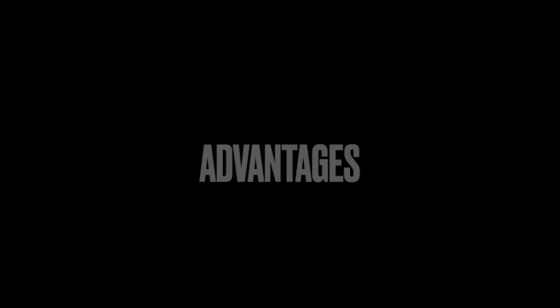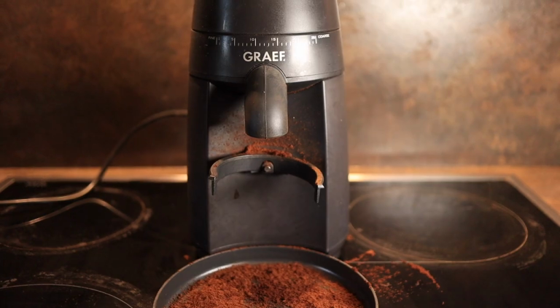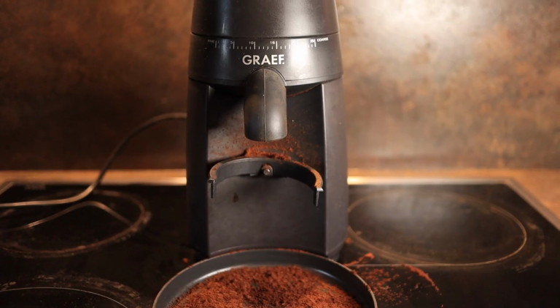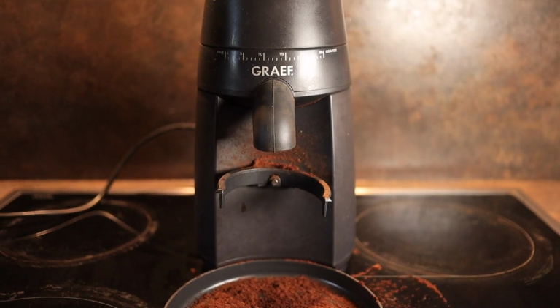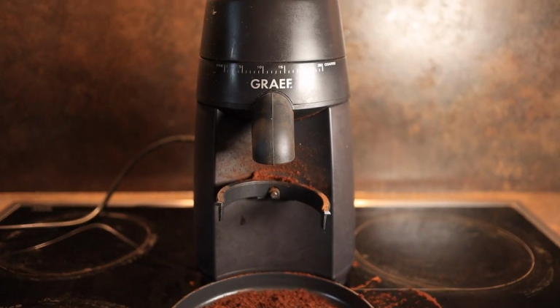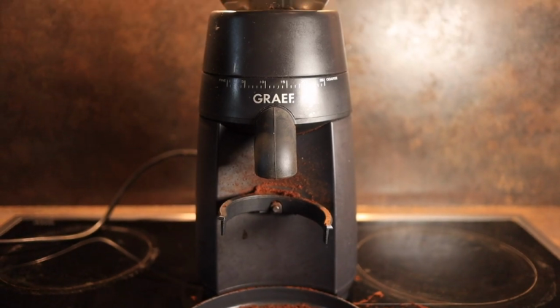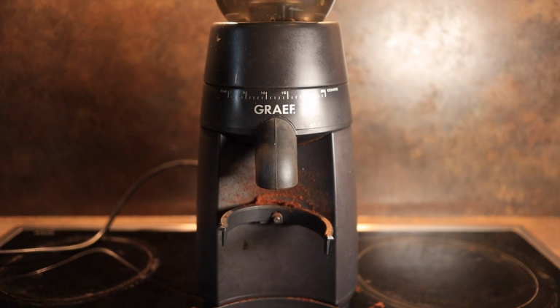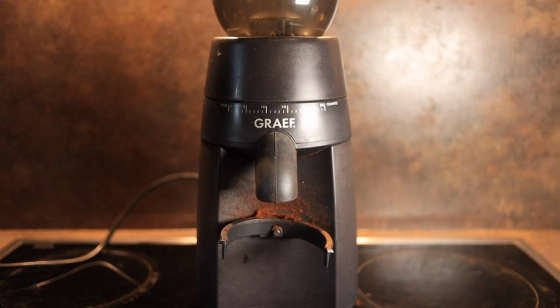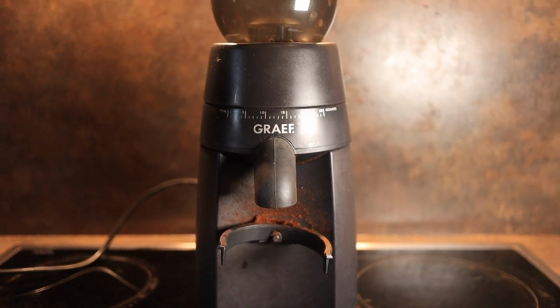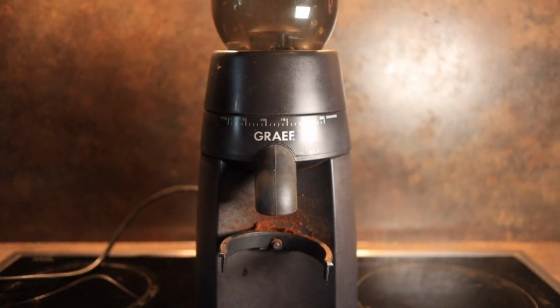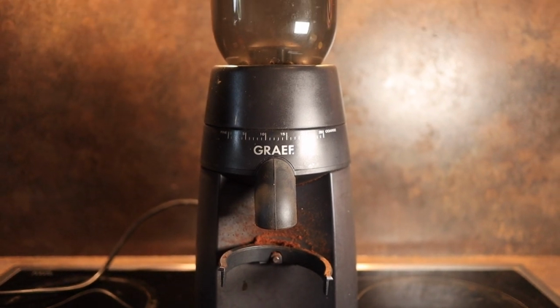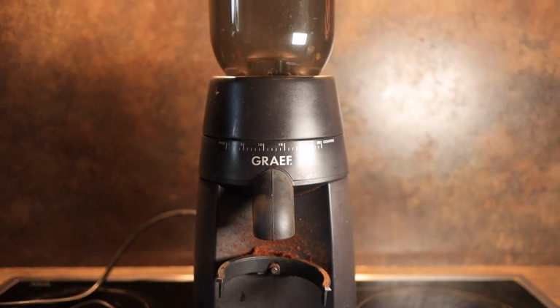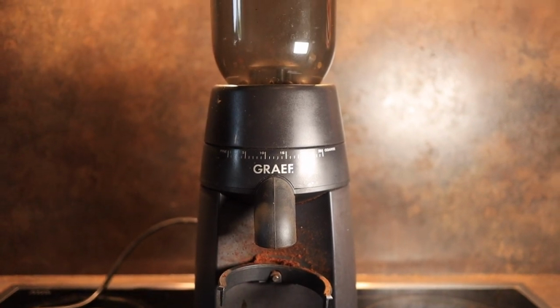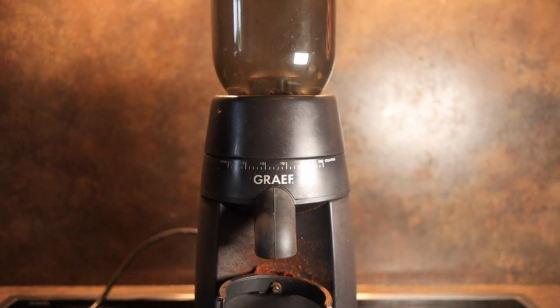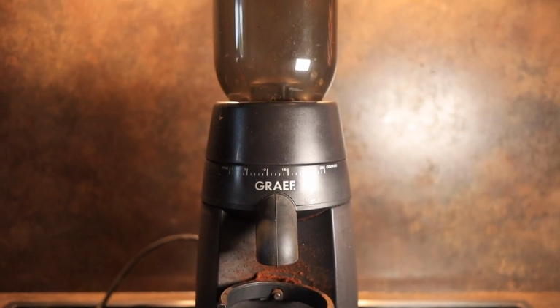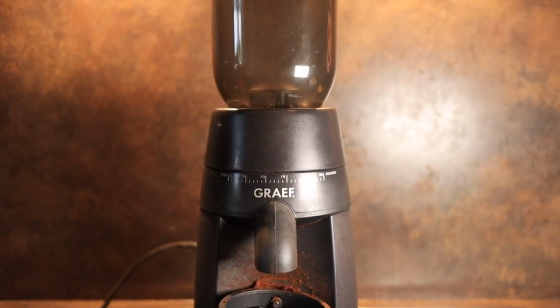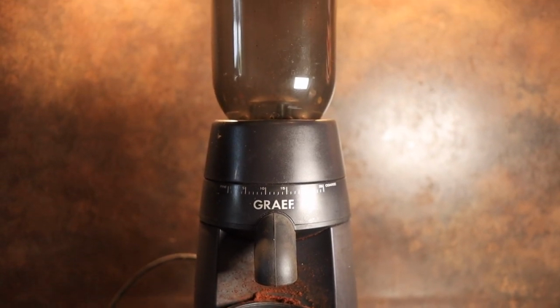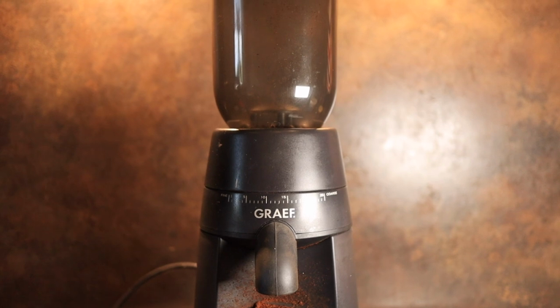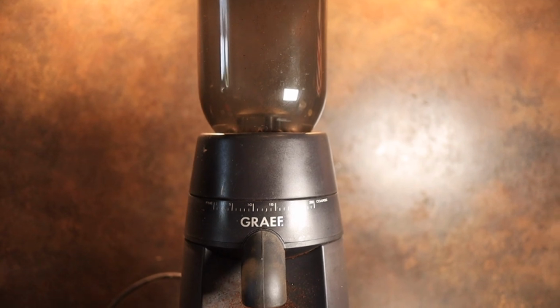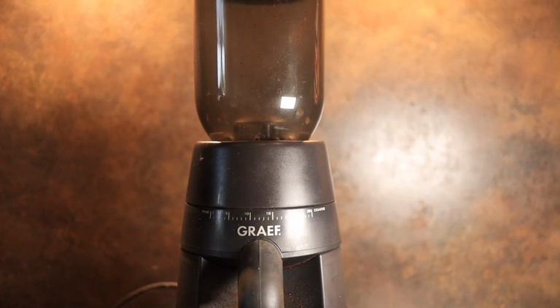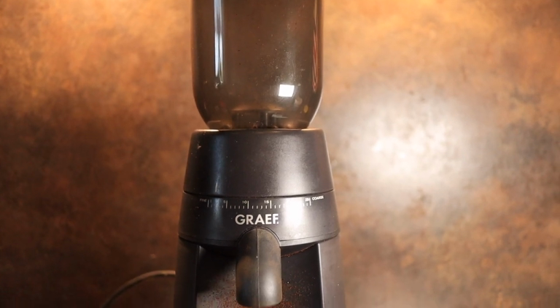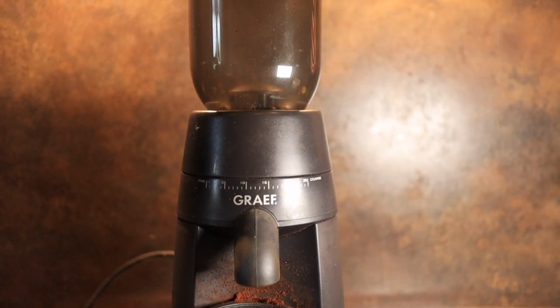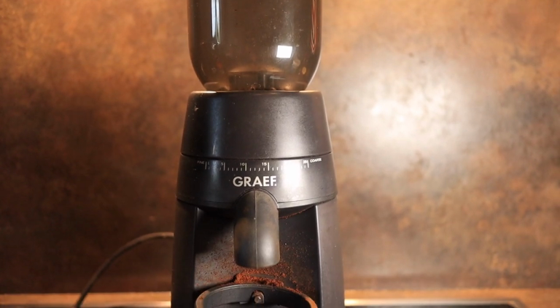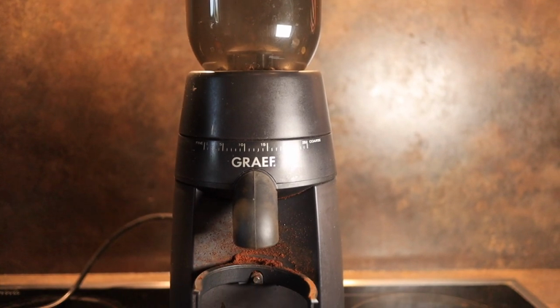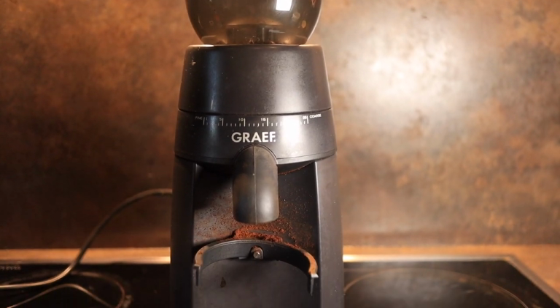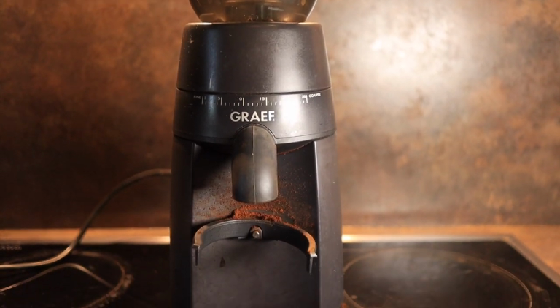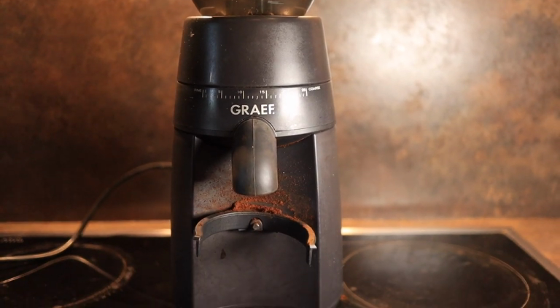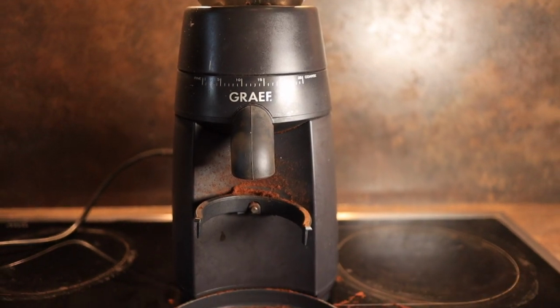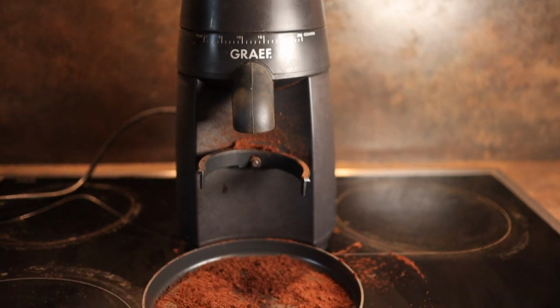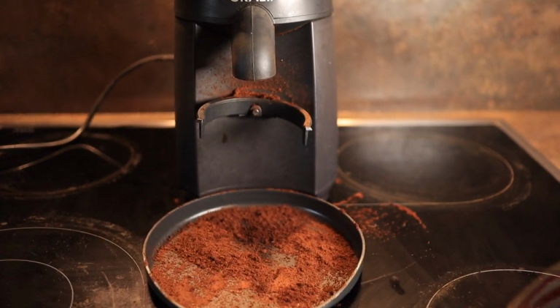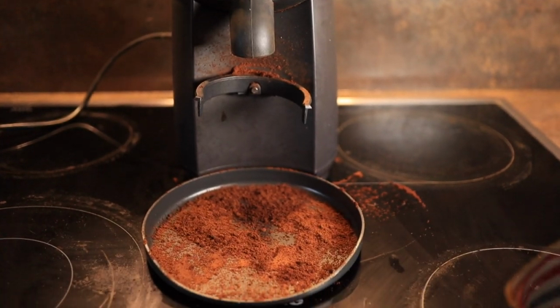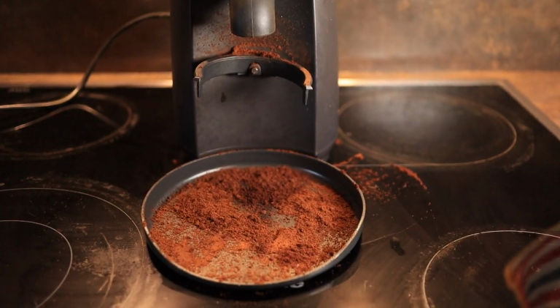Let's talk about the pros and cons of this Graf CM702 grinder. First of all, as a pro, it is quite small — it will fit on your countertop very well, as you can see from the footprint here.